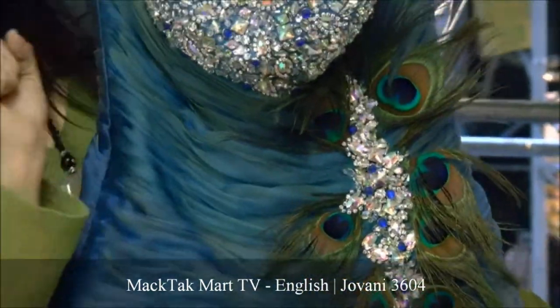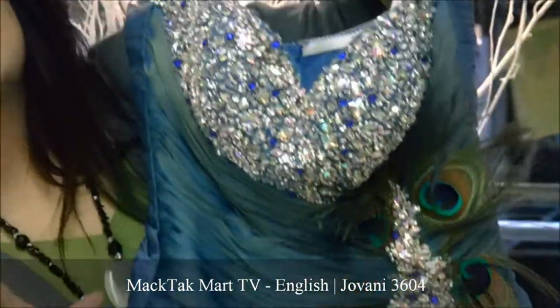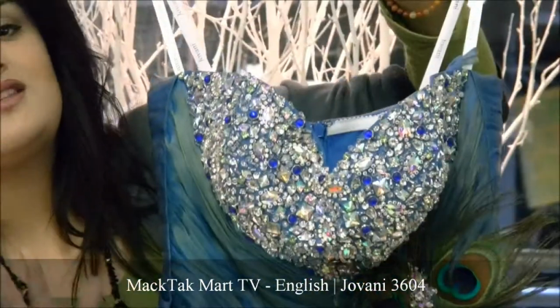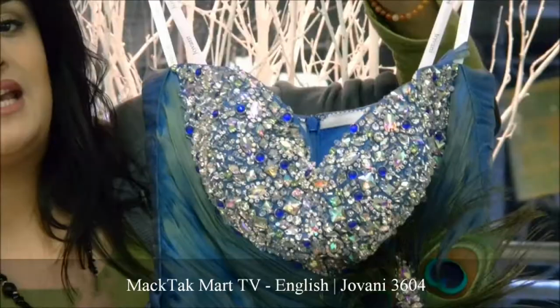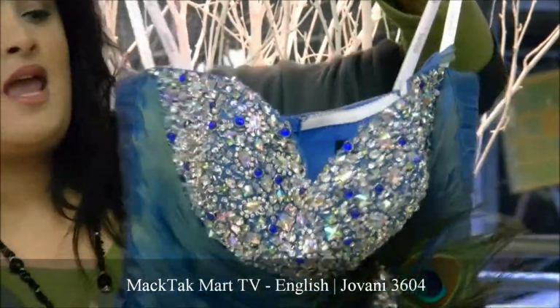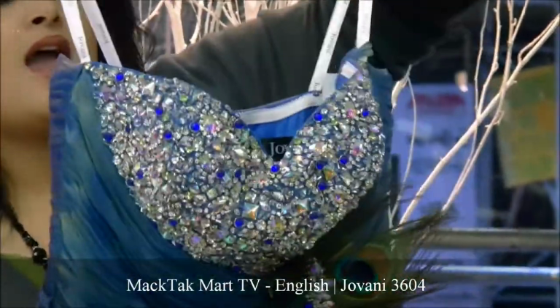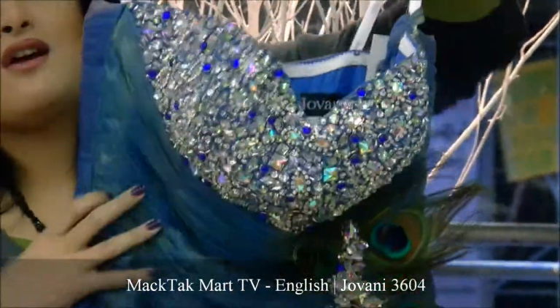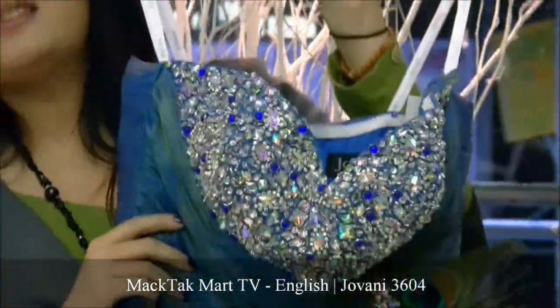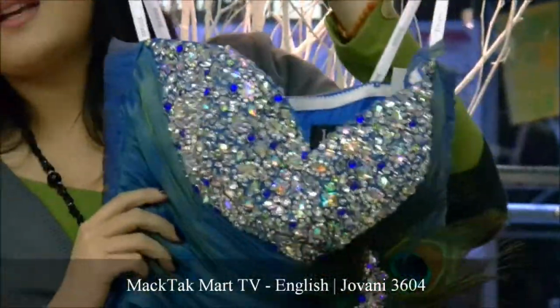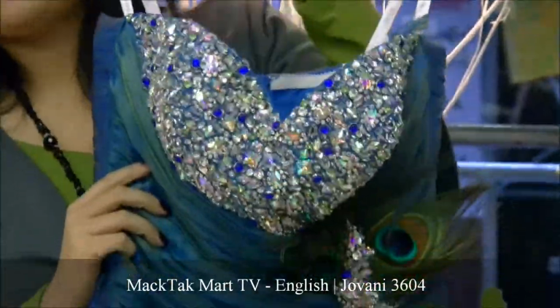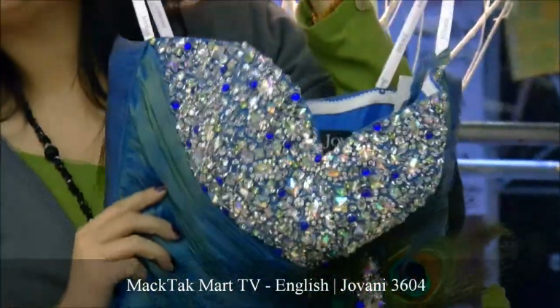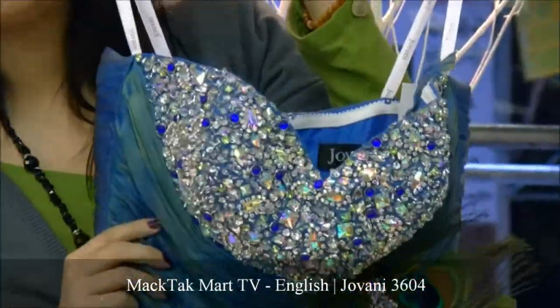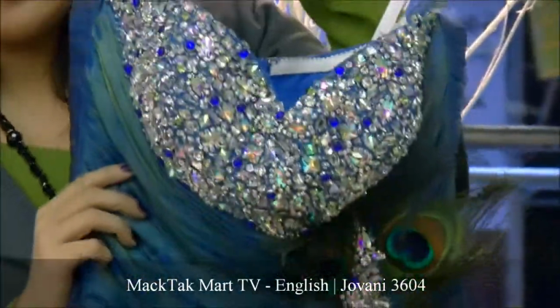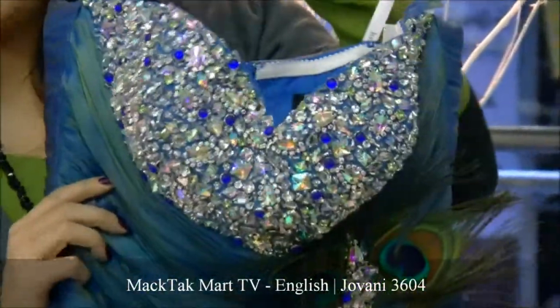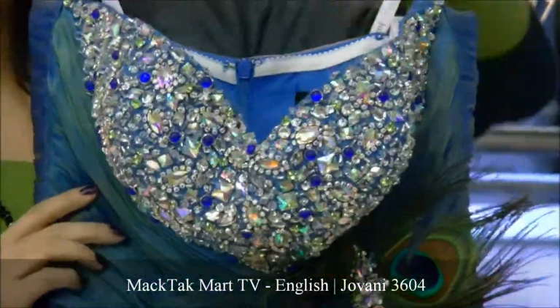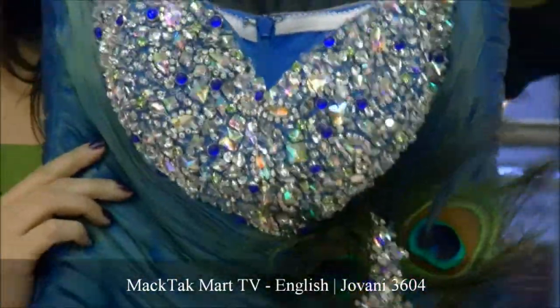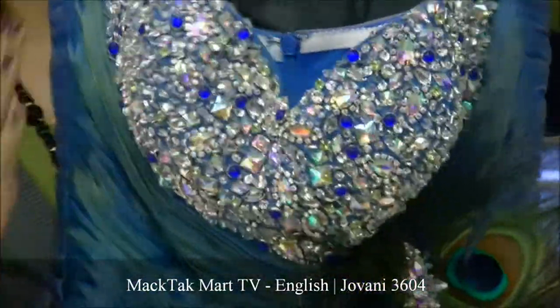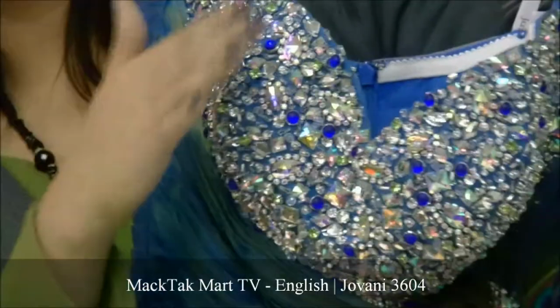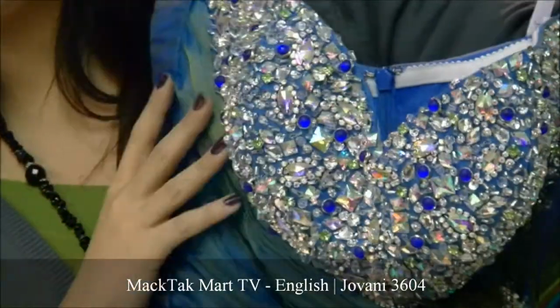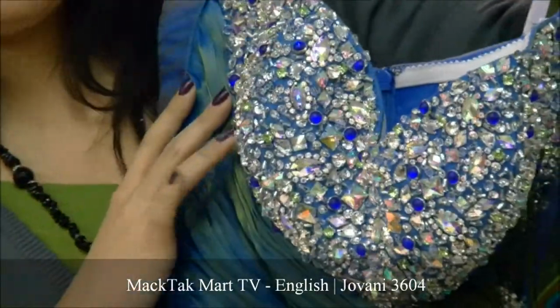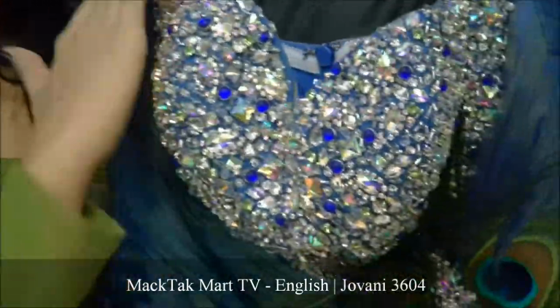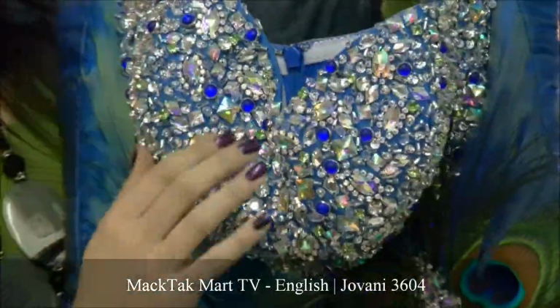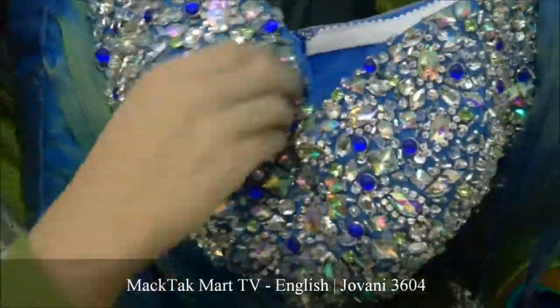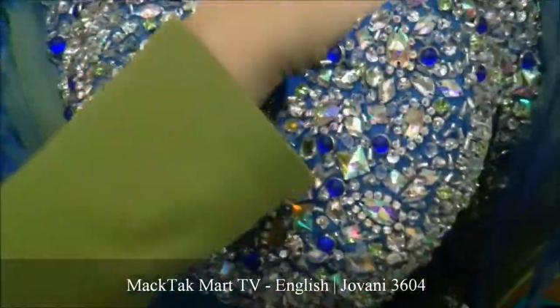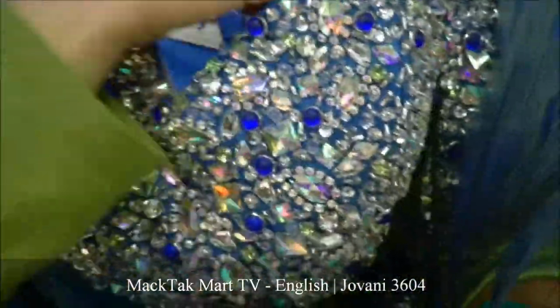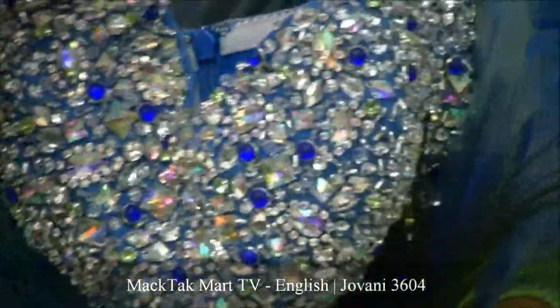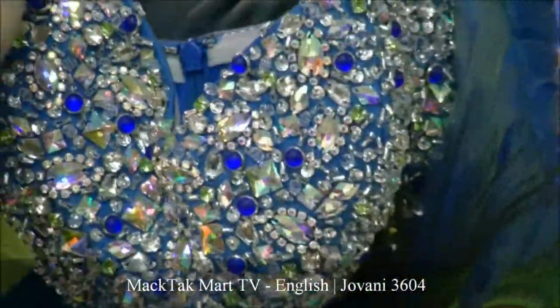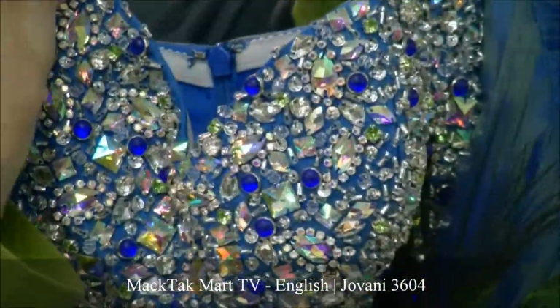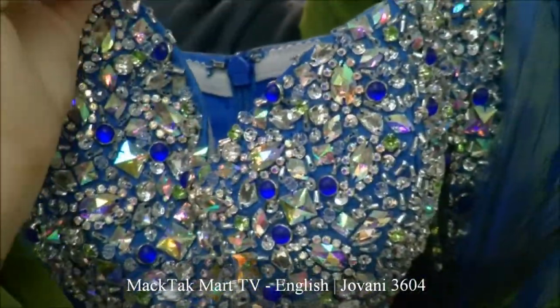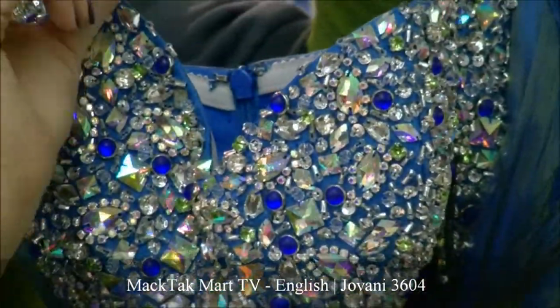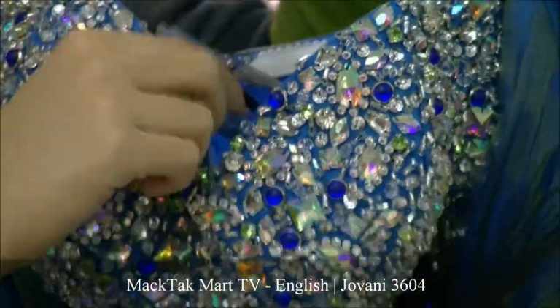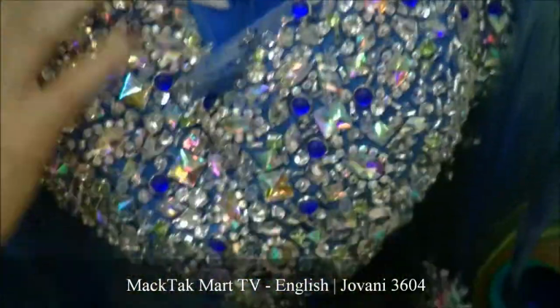Everything that shines is really in, and this dress is absolutely gorgeous on the body. It's a sweetheart neckline, it's strapless, but it does come with straps in case you want a little more support.